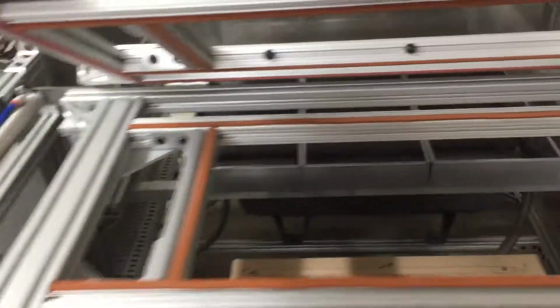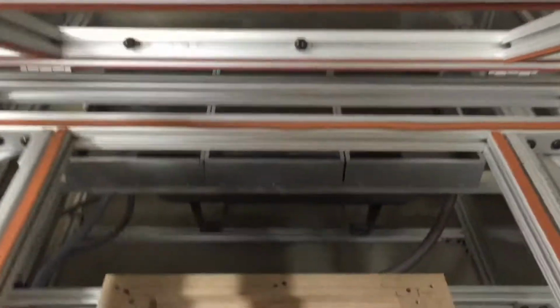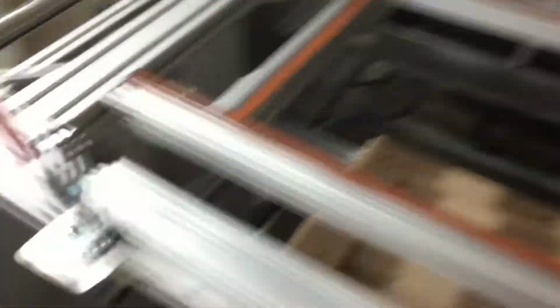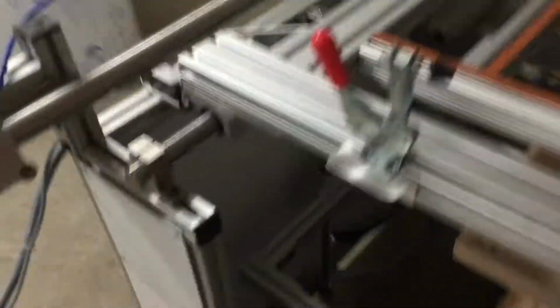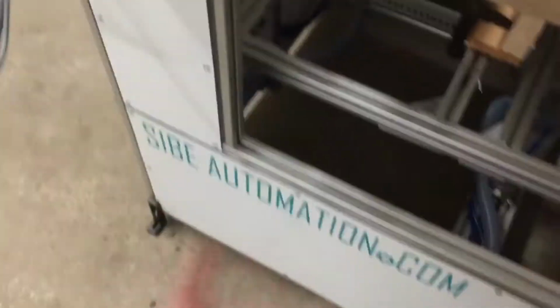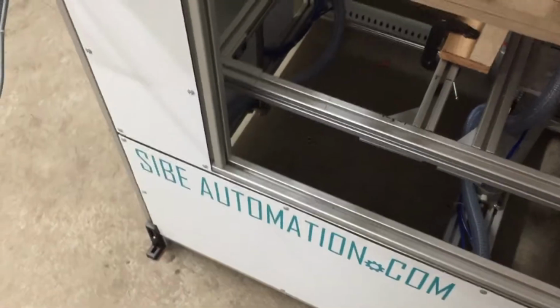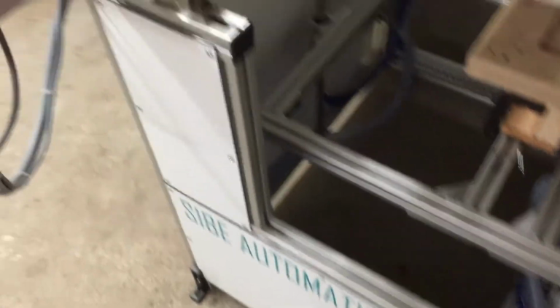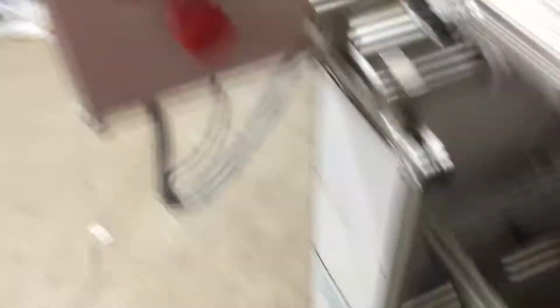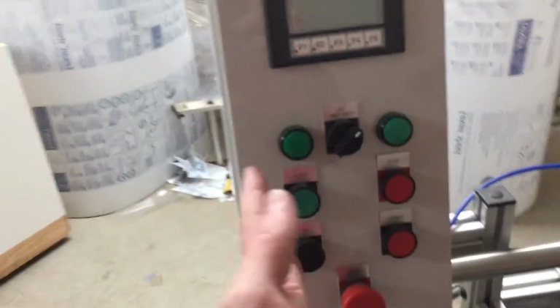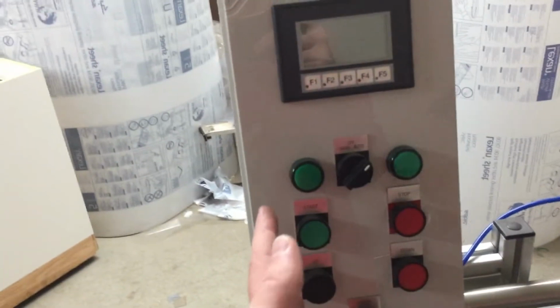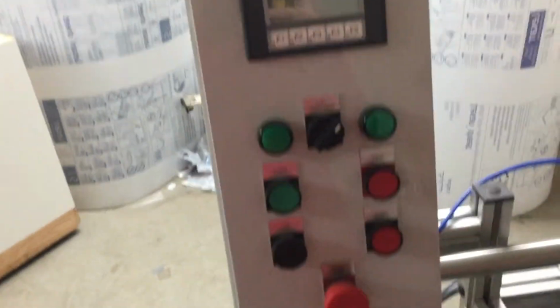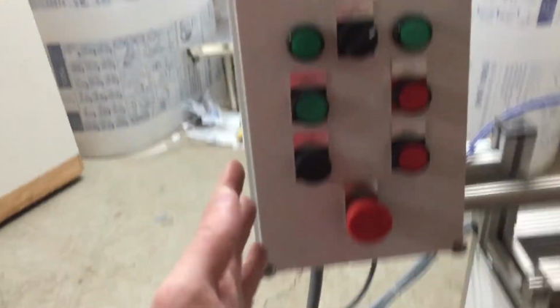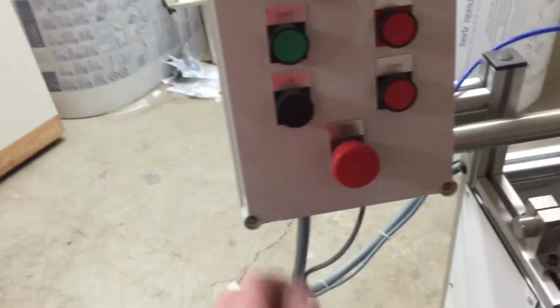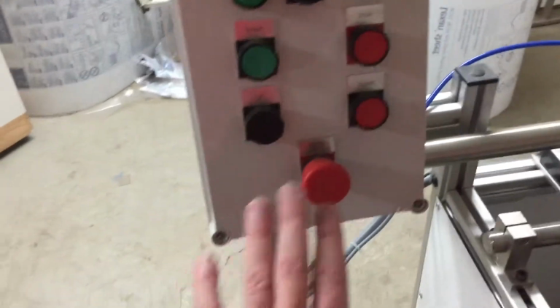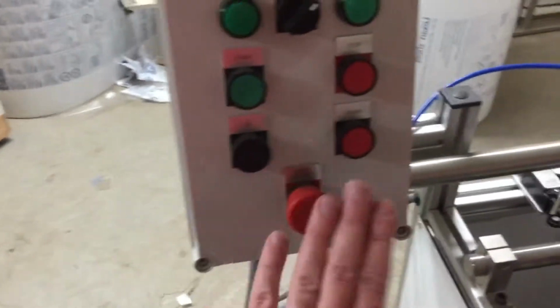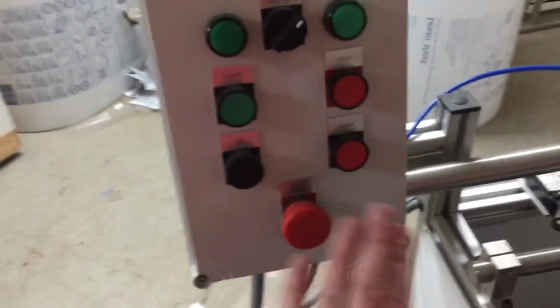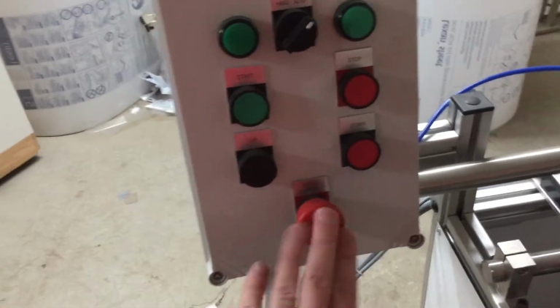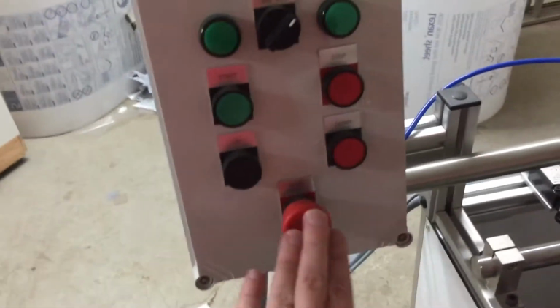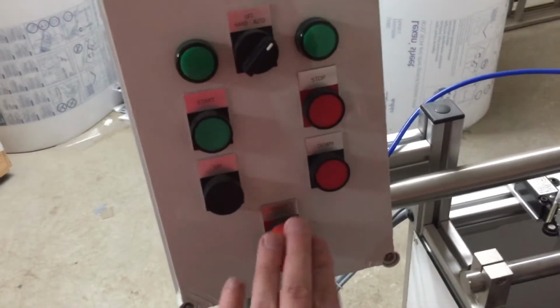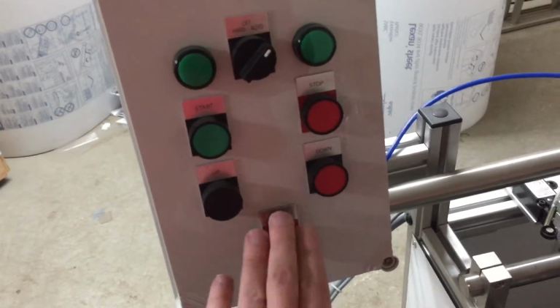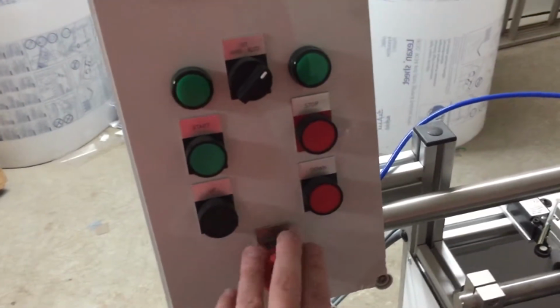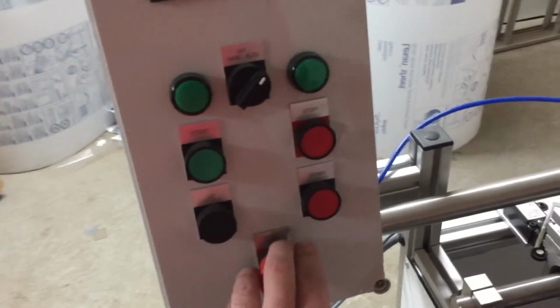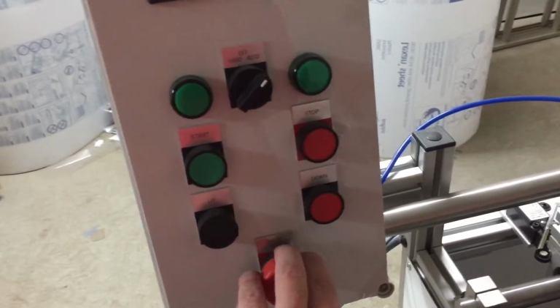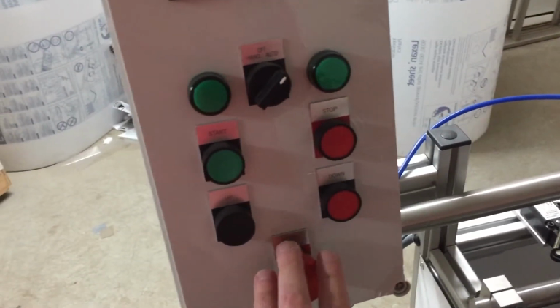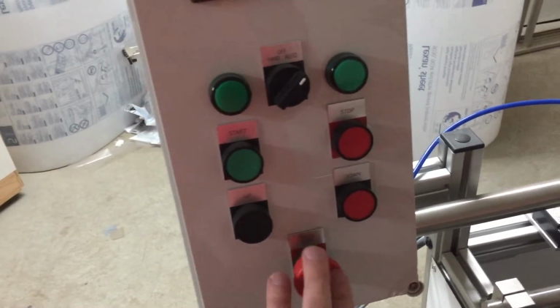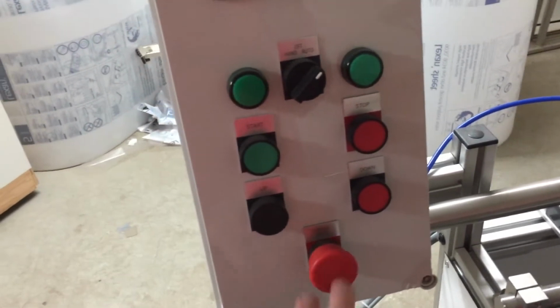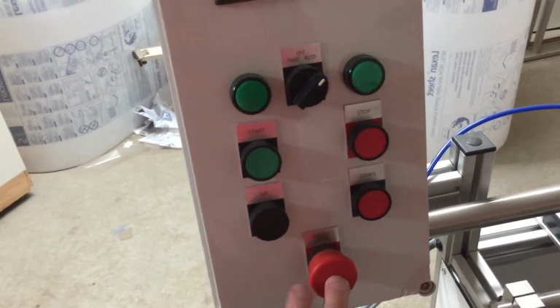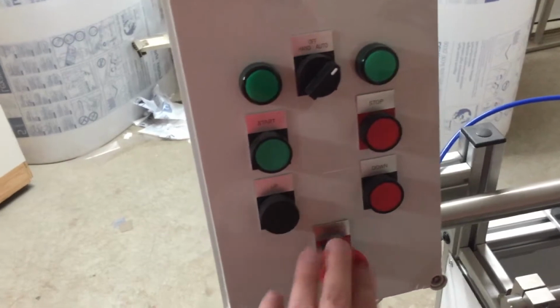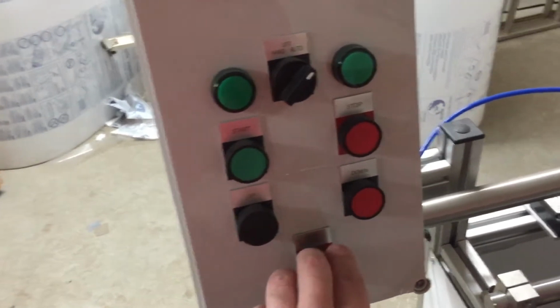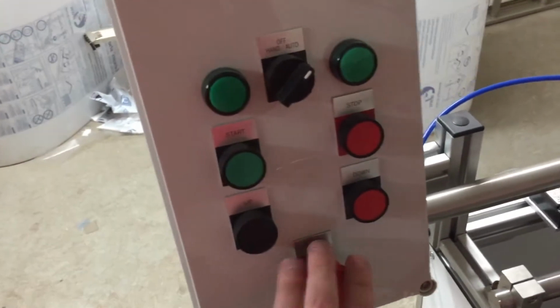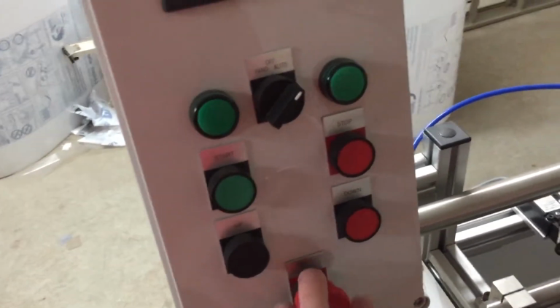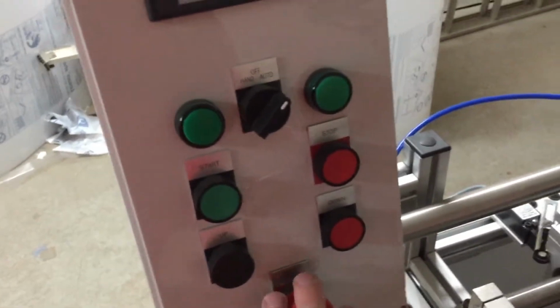If Simon from CYB Automation is watching this — this is better, please do this. Also, you can get to that emergency stop in case you have your hair stuck in the machine or you did something else stupid.